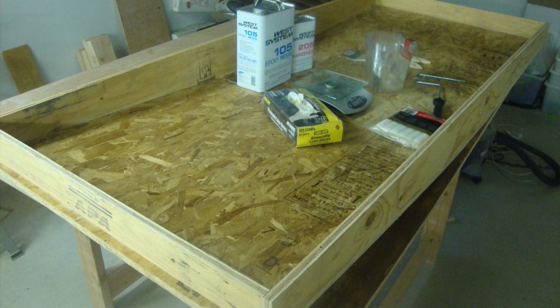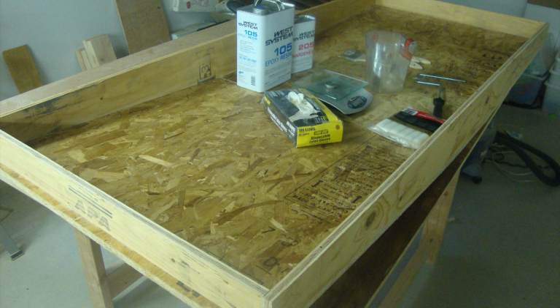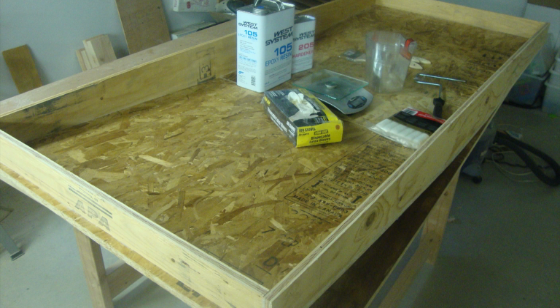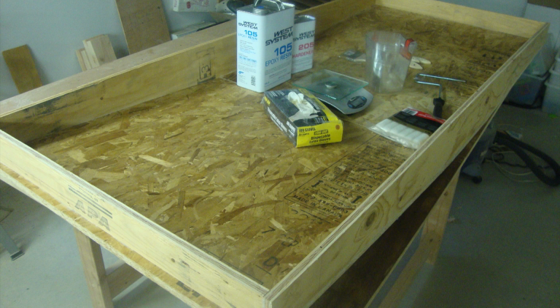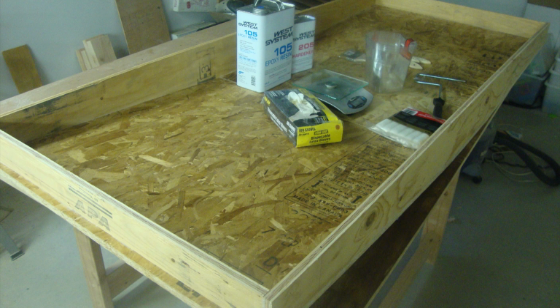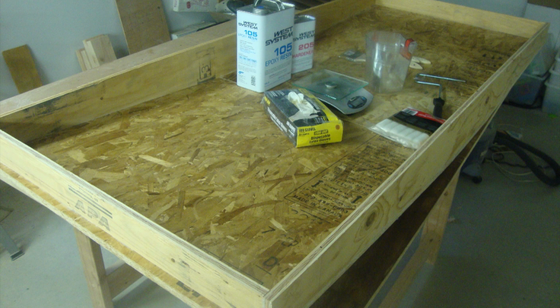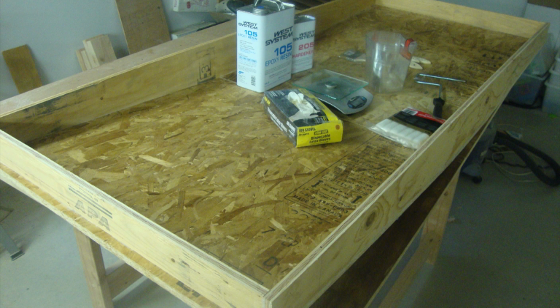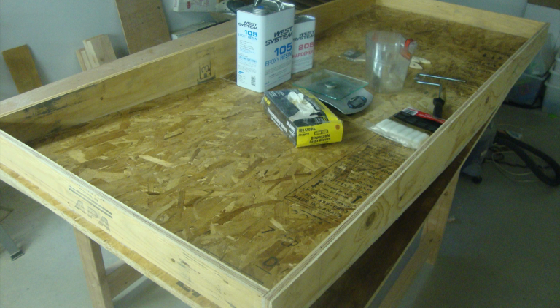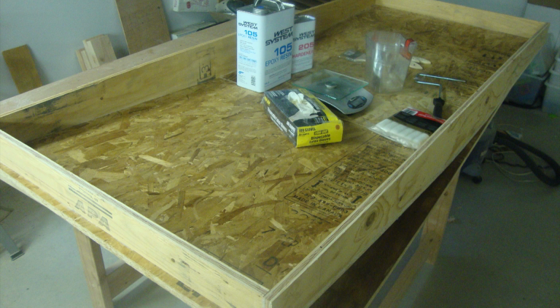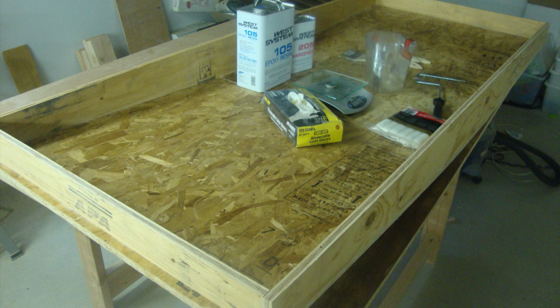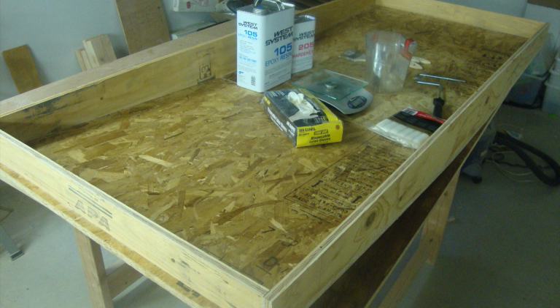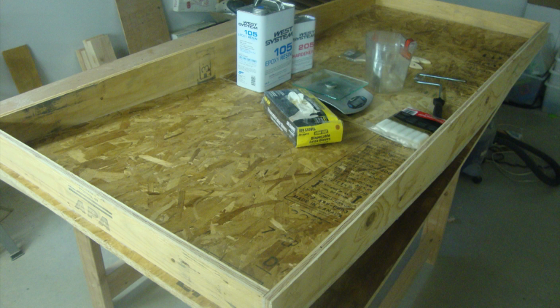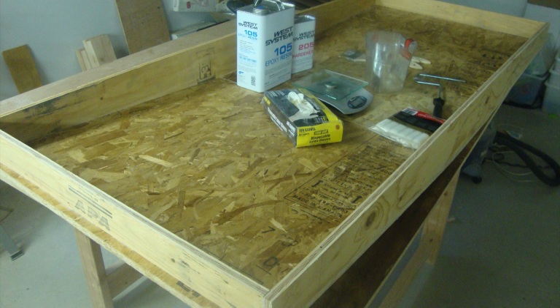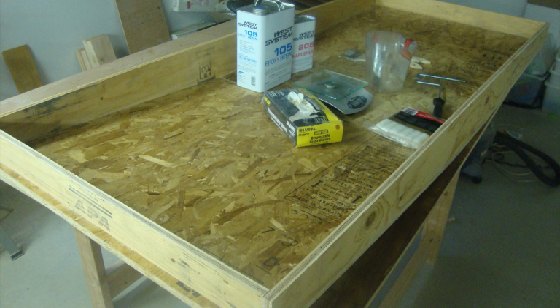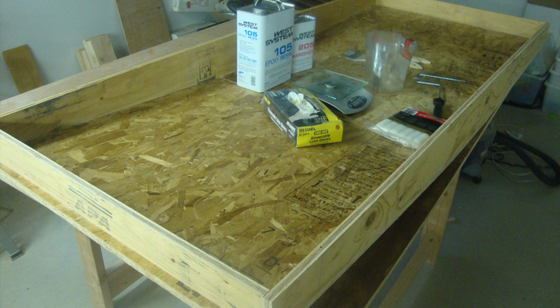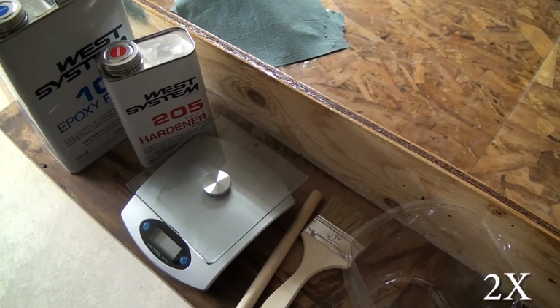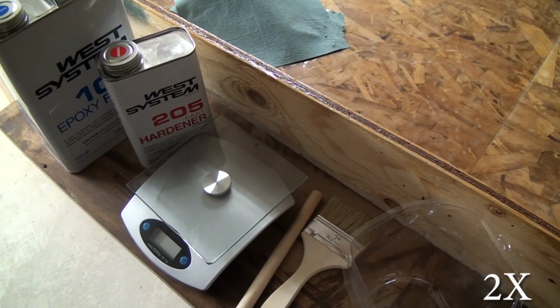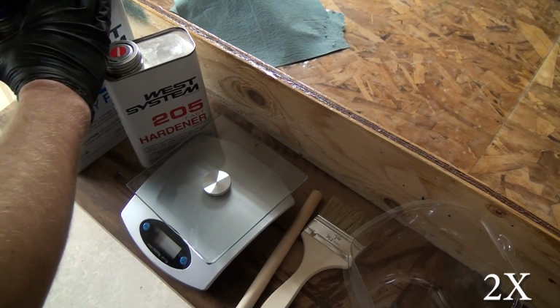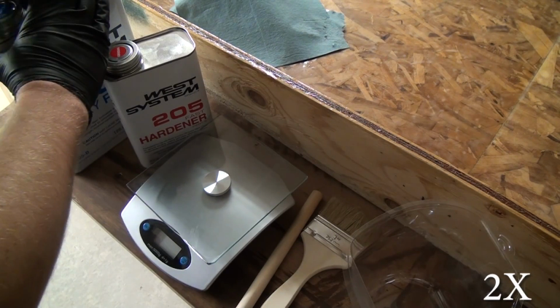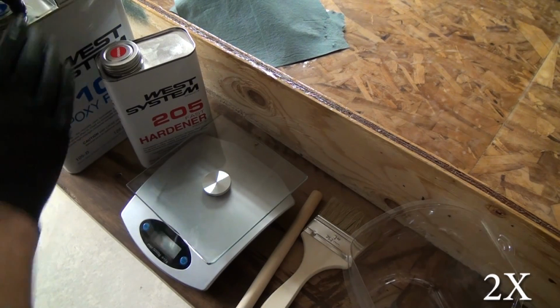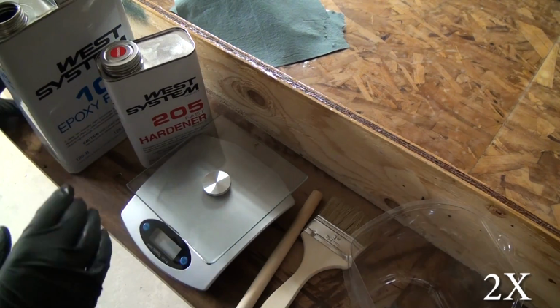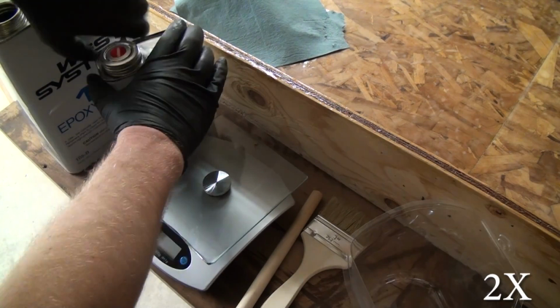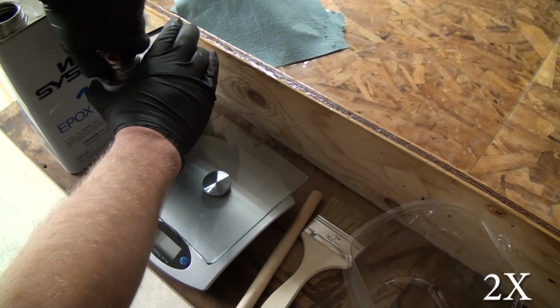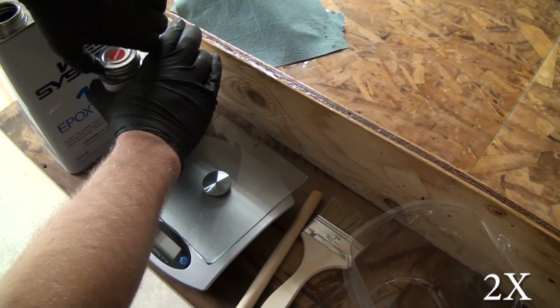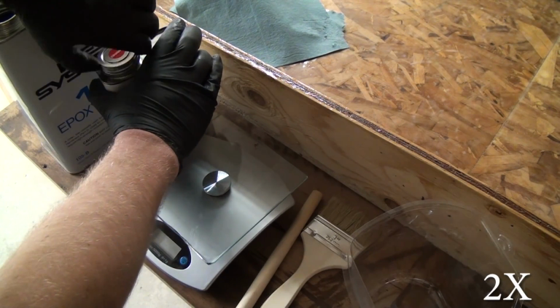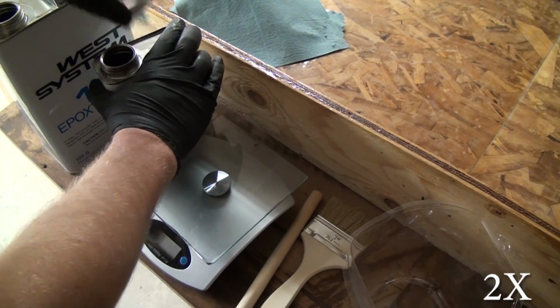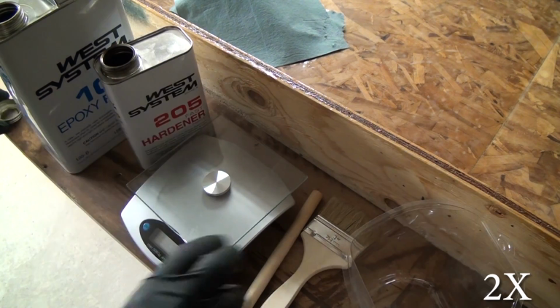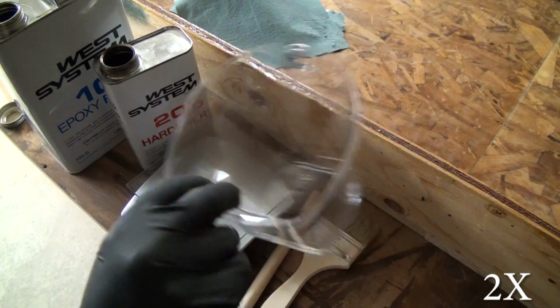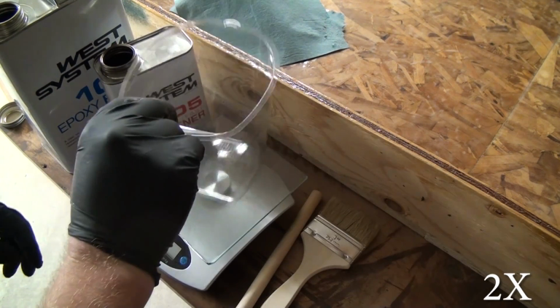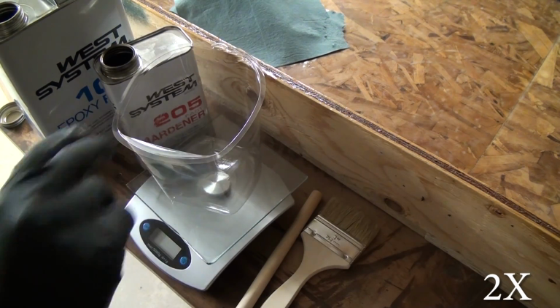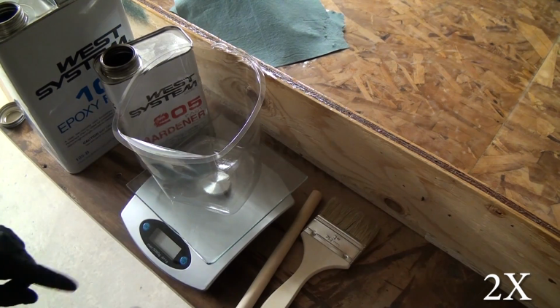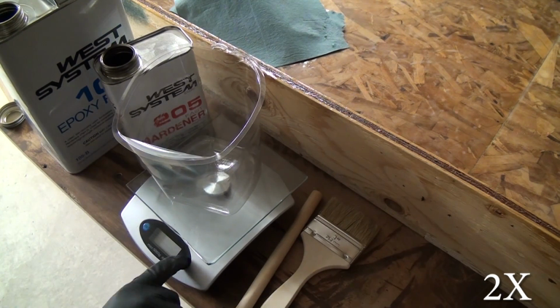I didn't capture any video or pictures of putting it together, and I'm sorry about that. But as you can see from this shot, it's pretty basic. I used construction adhesive on all joints and then nailed it together with a brad gun using inch-and-a-quarter 18-gauge brads.